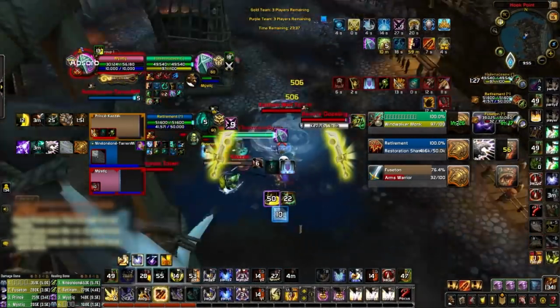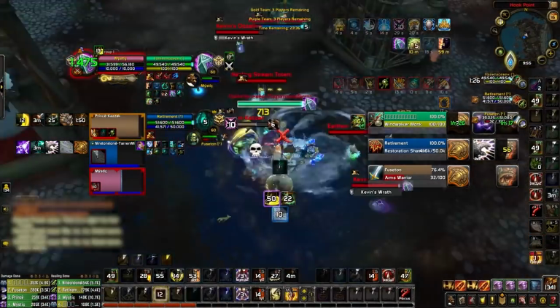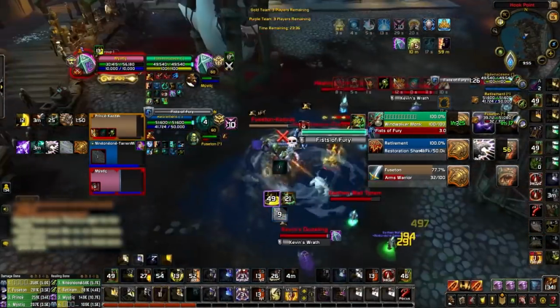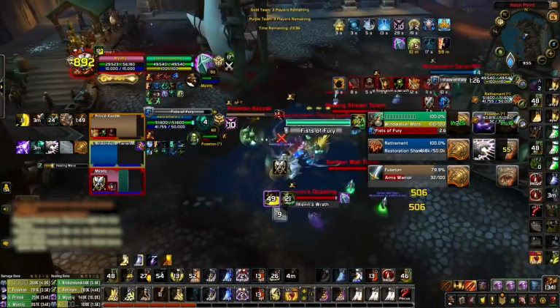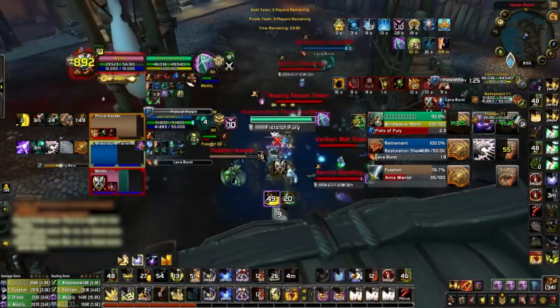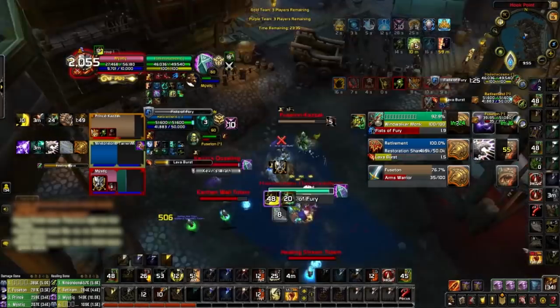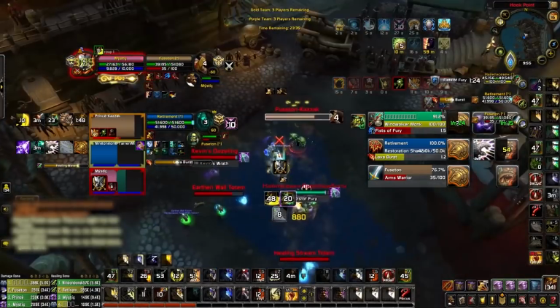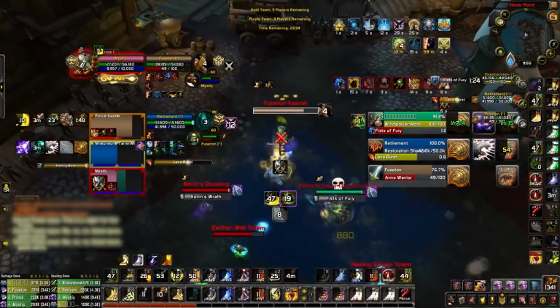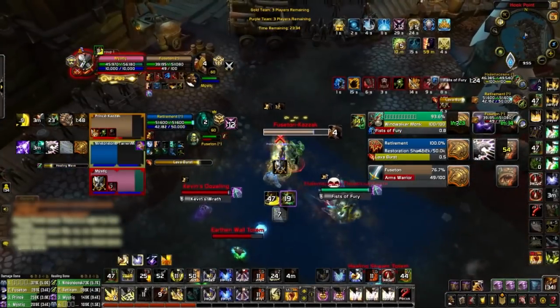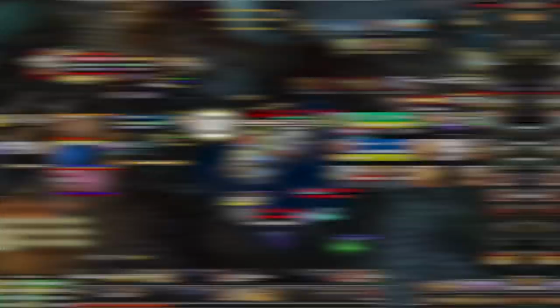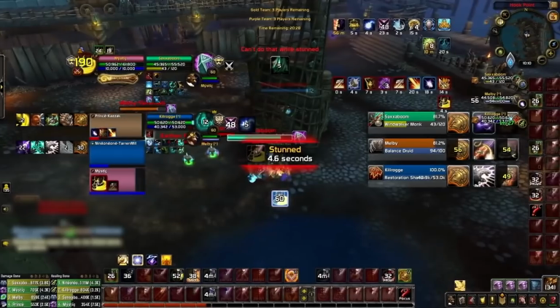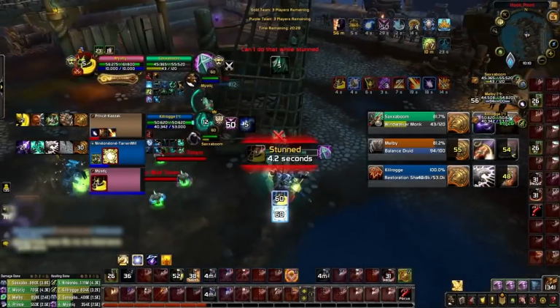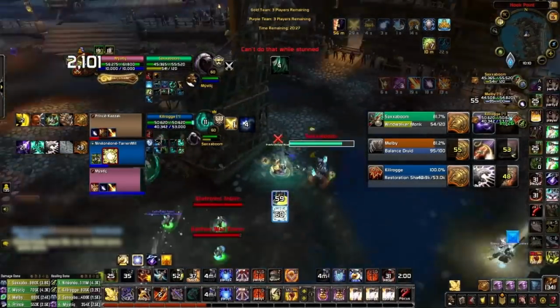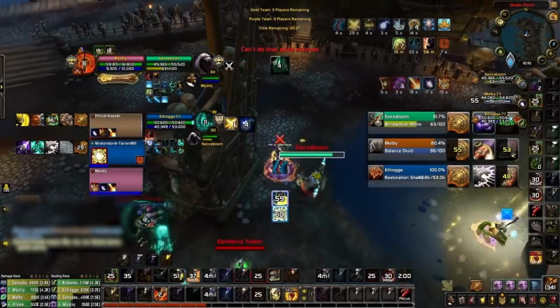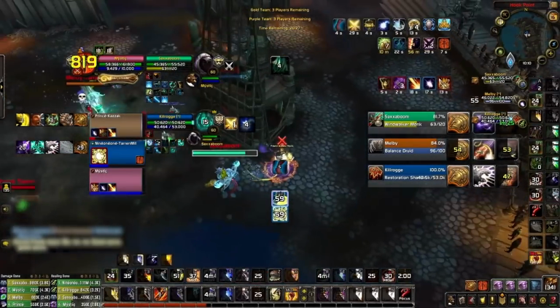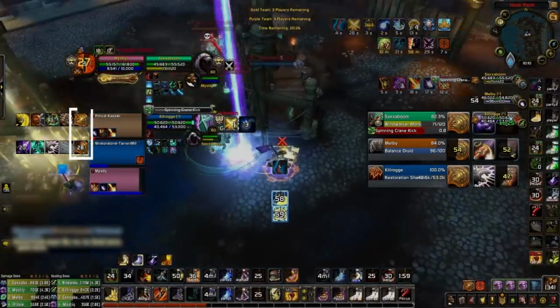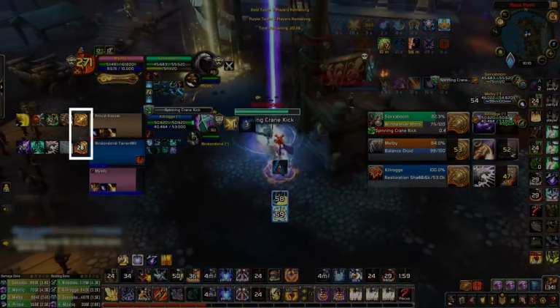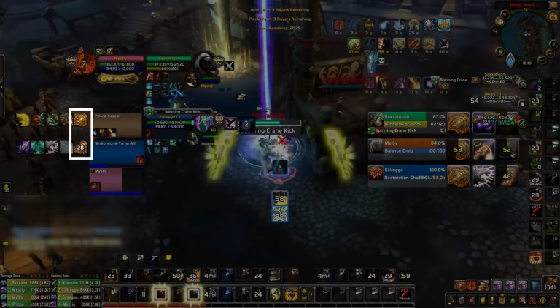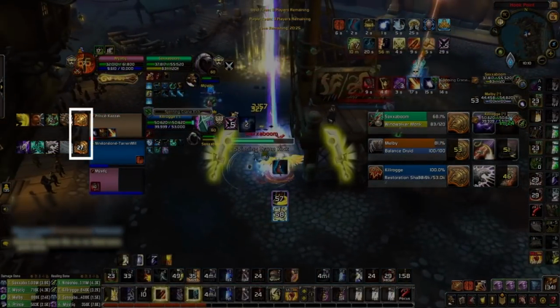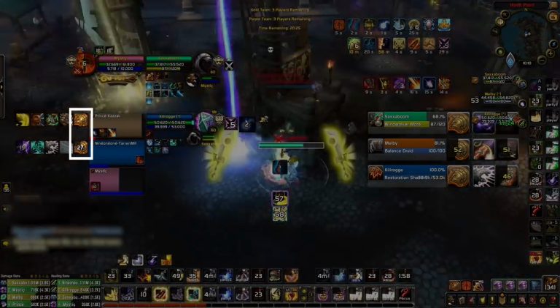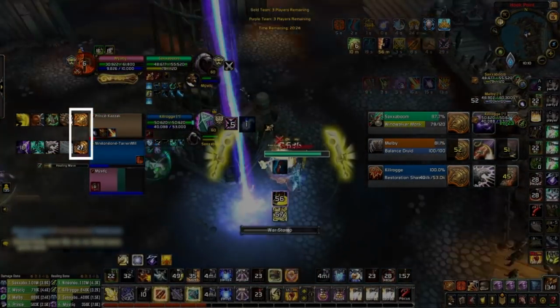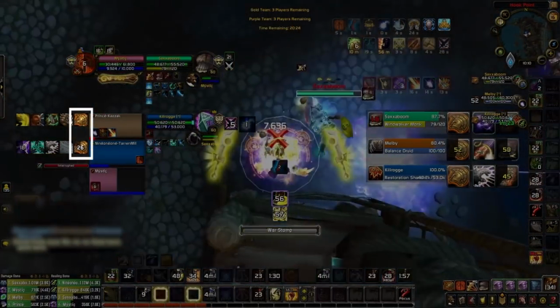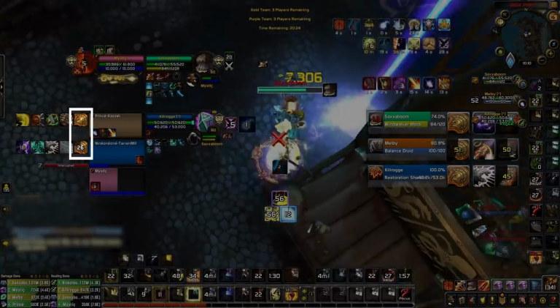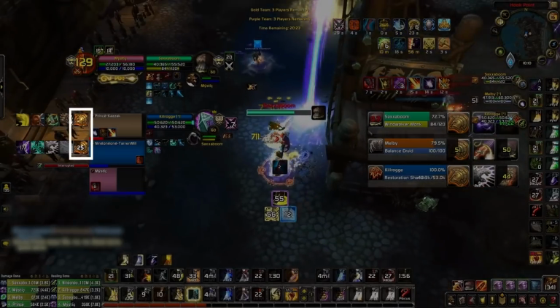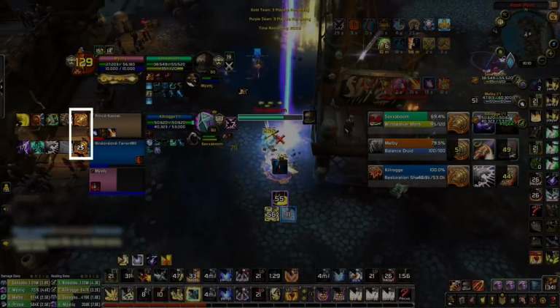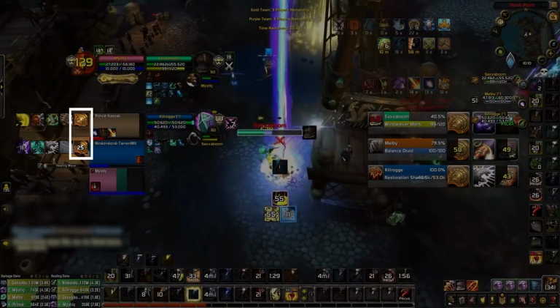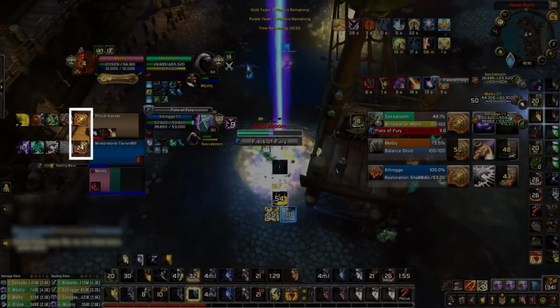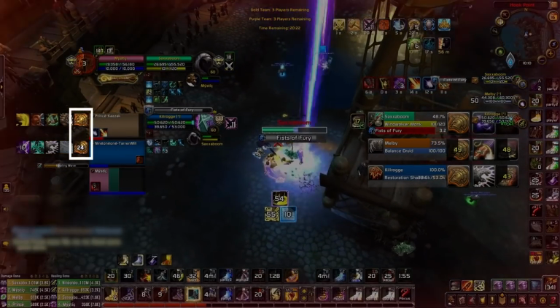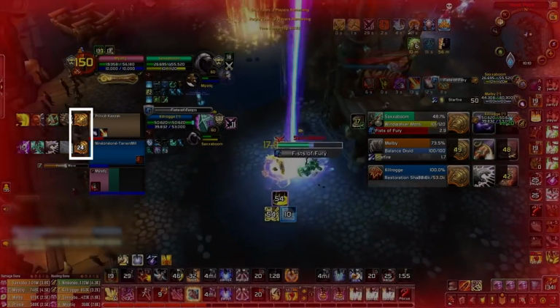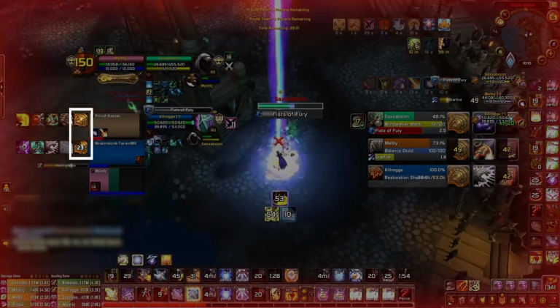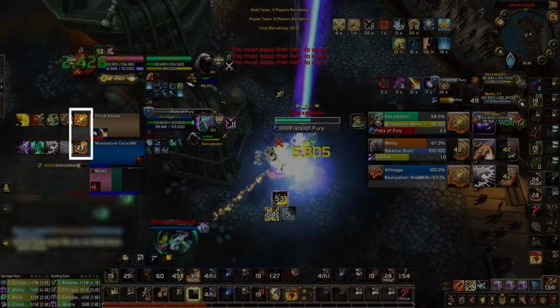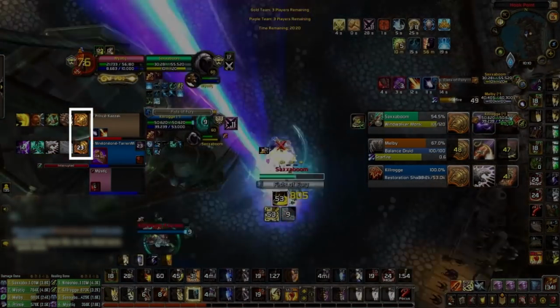This allows you to make much better decisions to block enemy attacks. The most important CD to pay attention to is Trinket, since it often determines who on your team is able to block enemy setups with their other defensives if your team gets cross-CC.